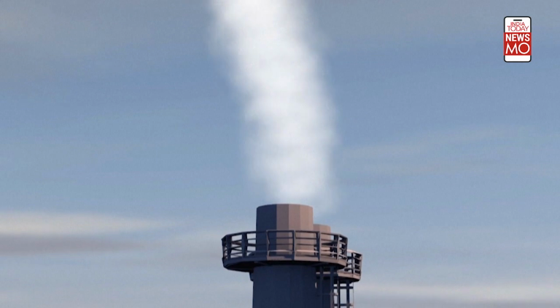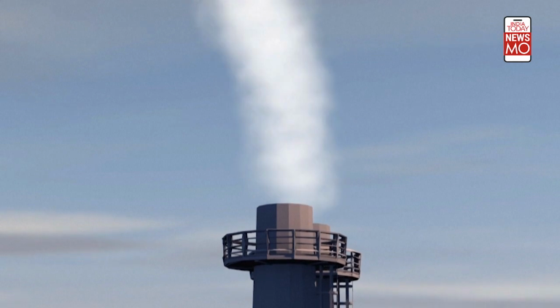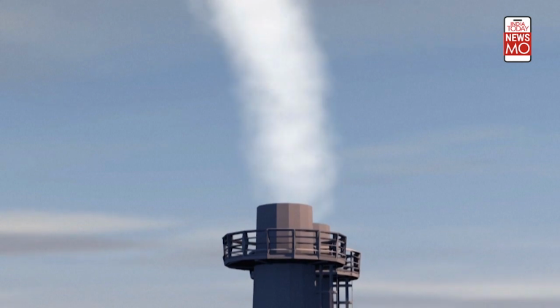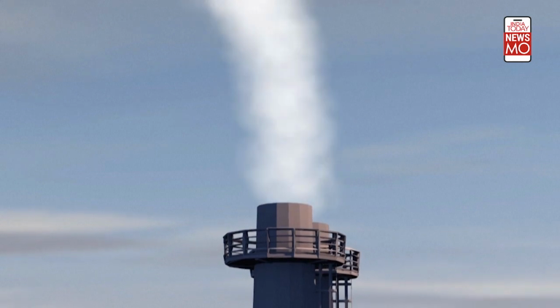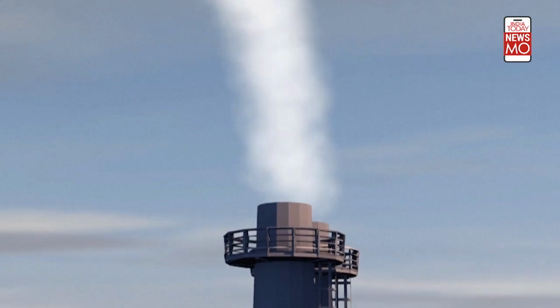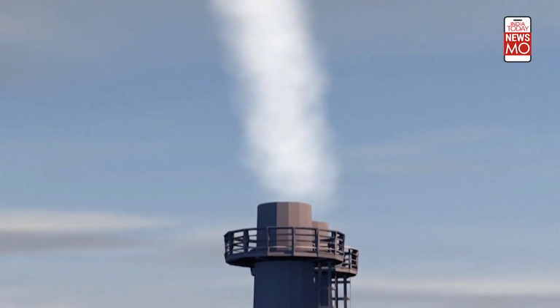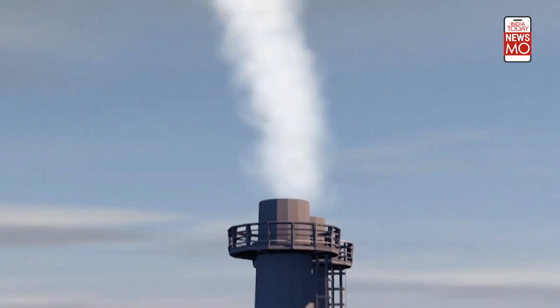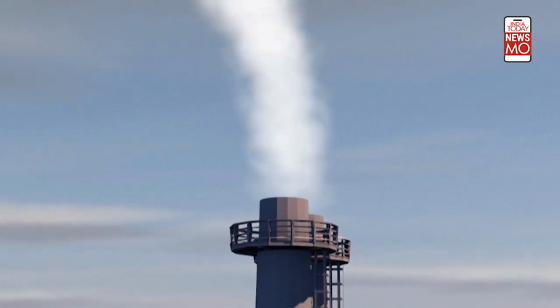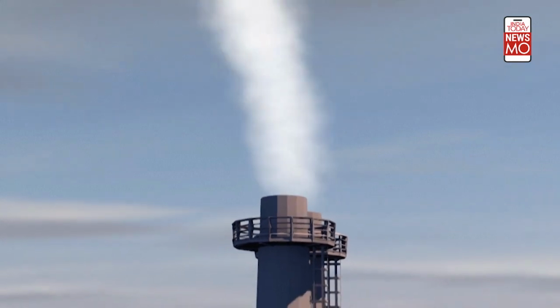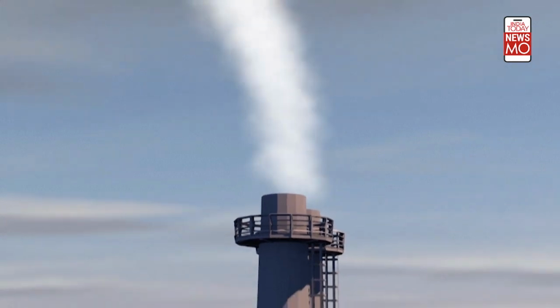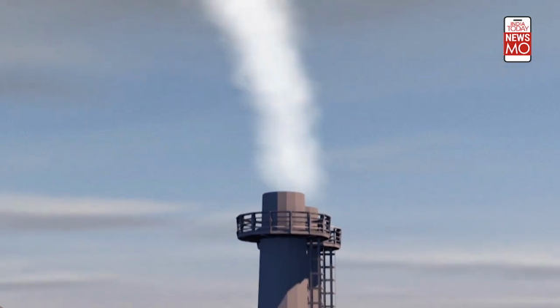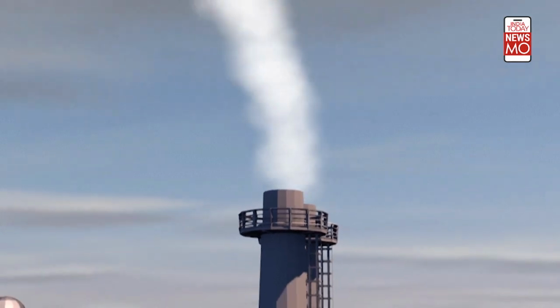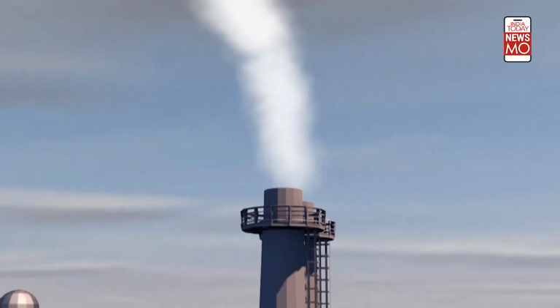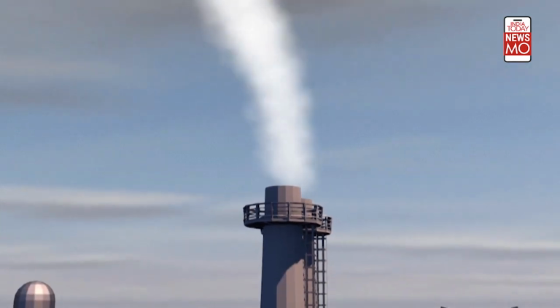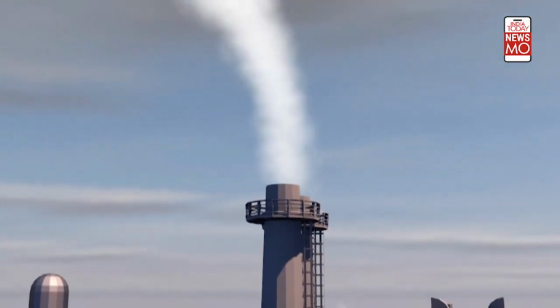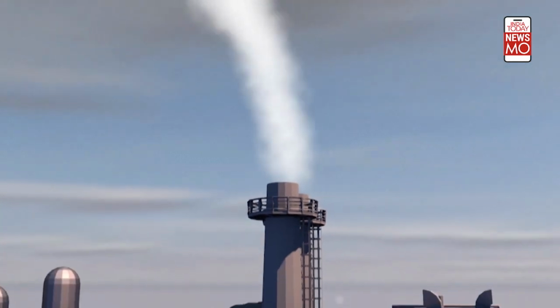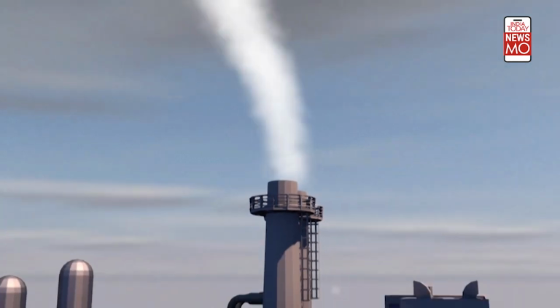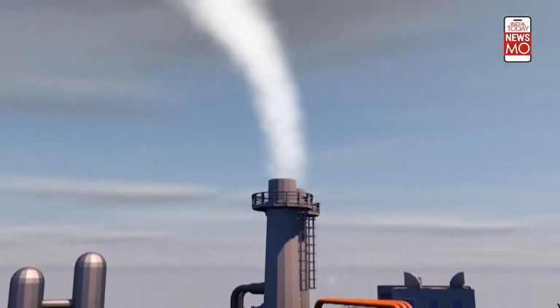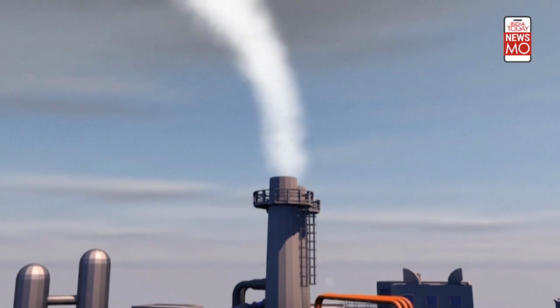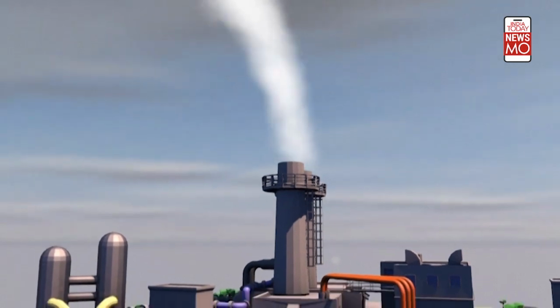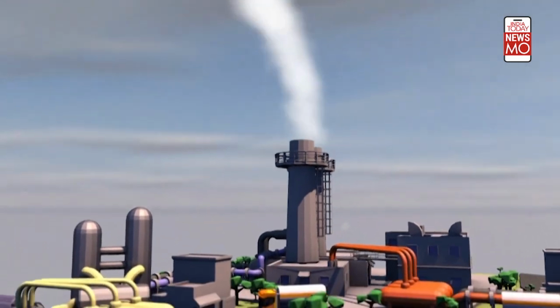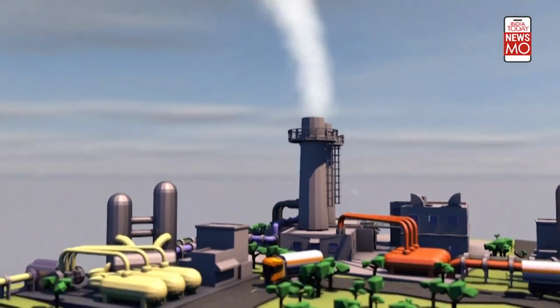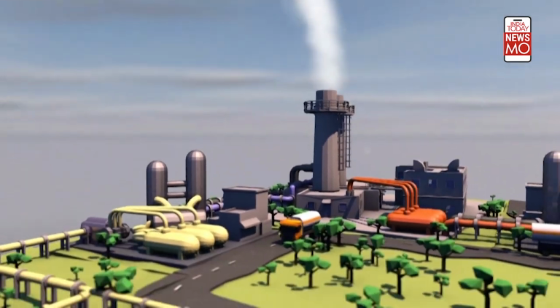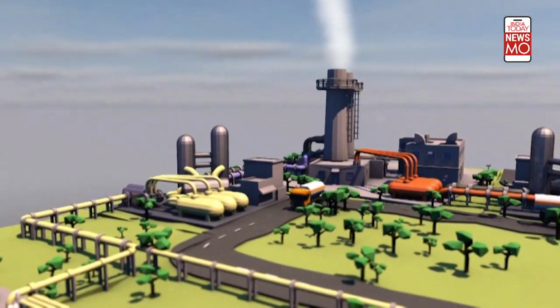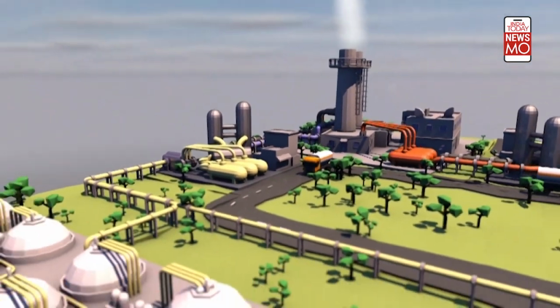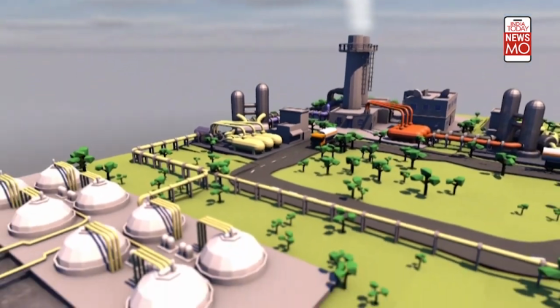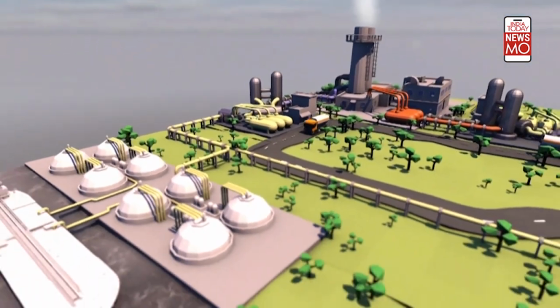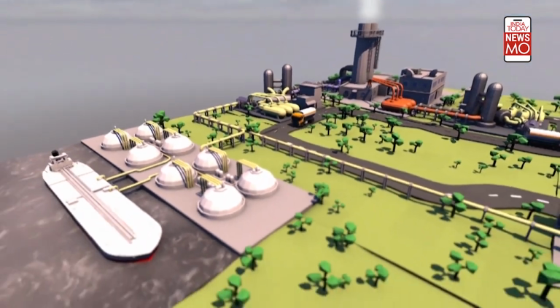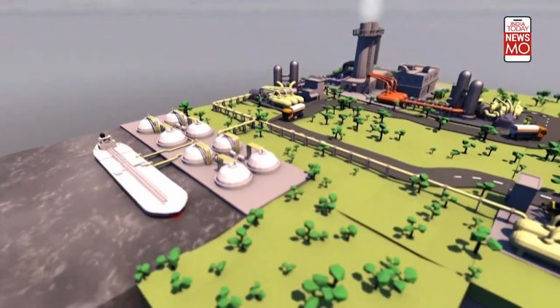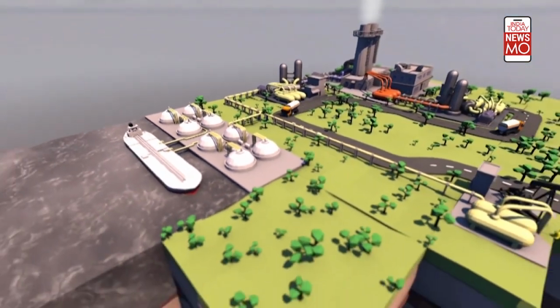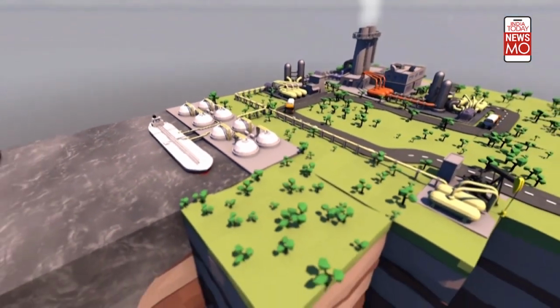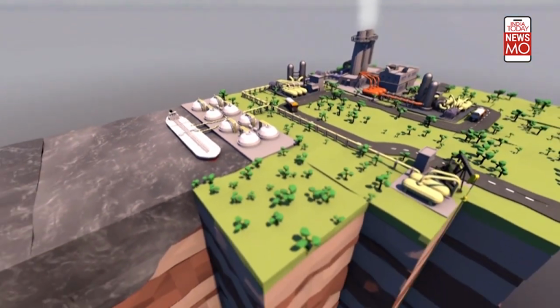Carbon capture and storage is a way of reducing industrial greenhouse gas emissions. It involves recovering the carbon gas at its source and holding it in underground reserves.